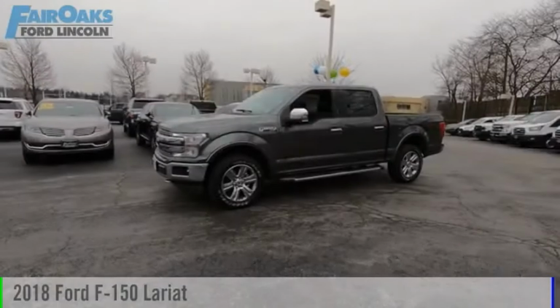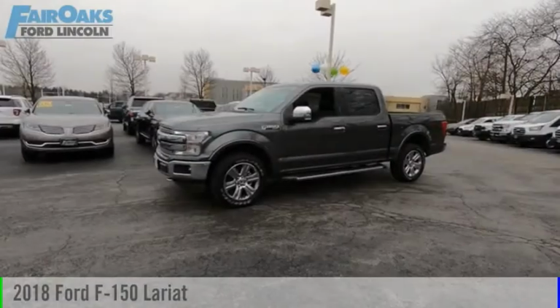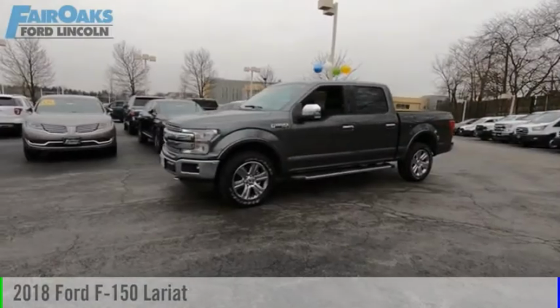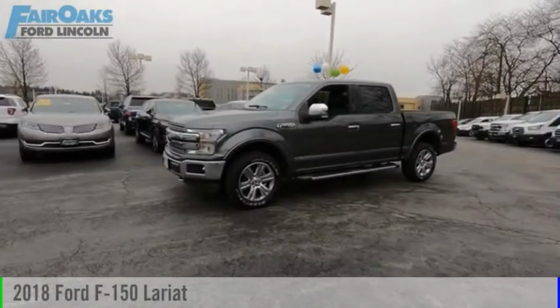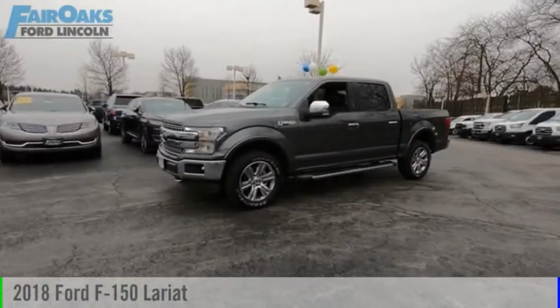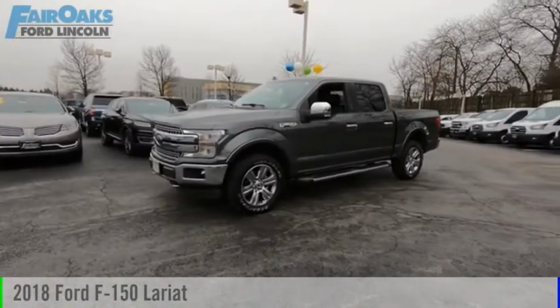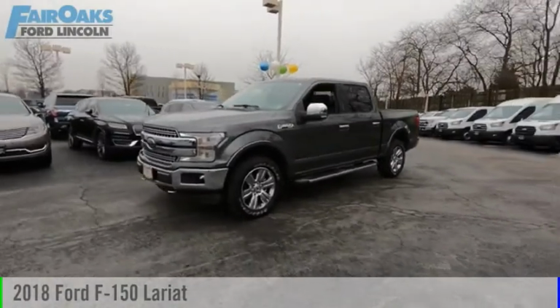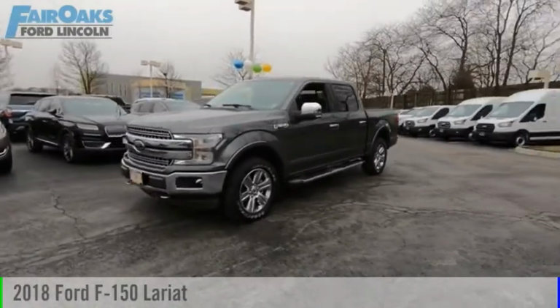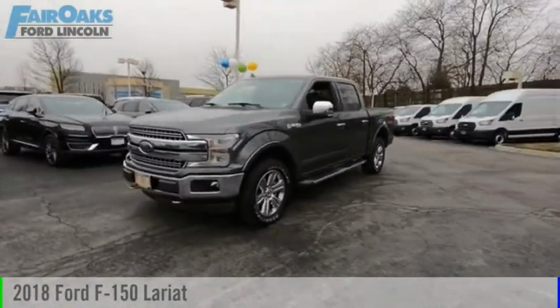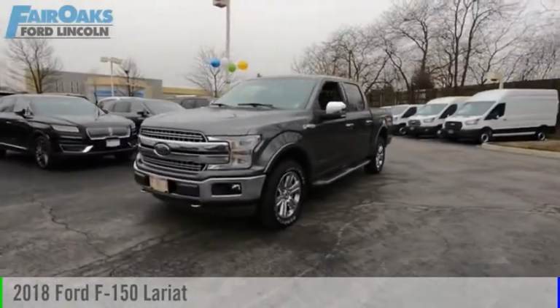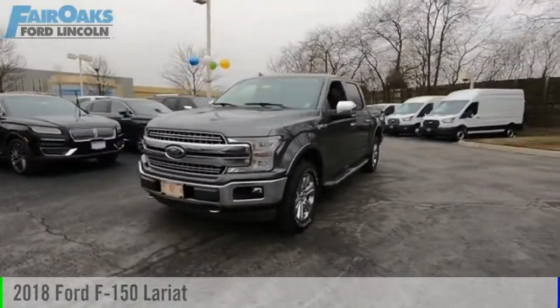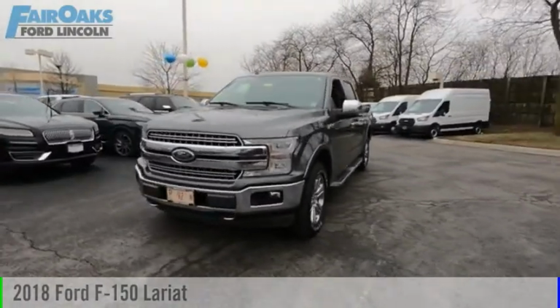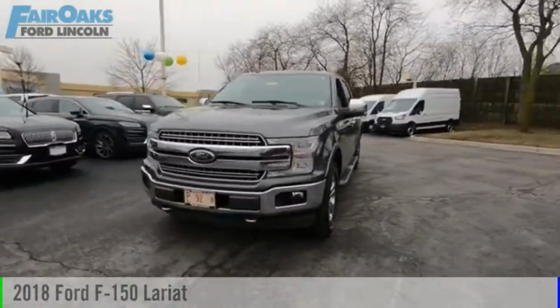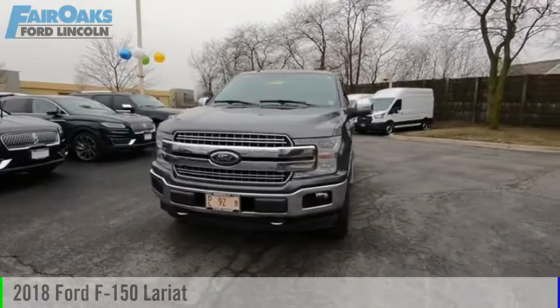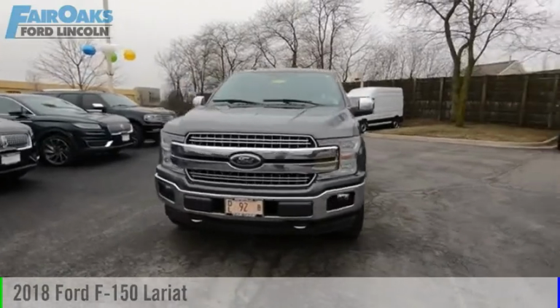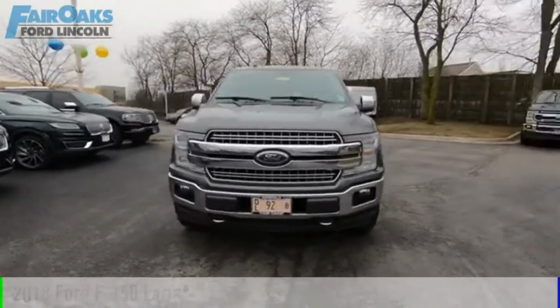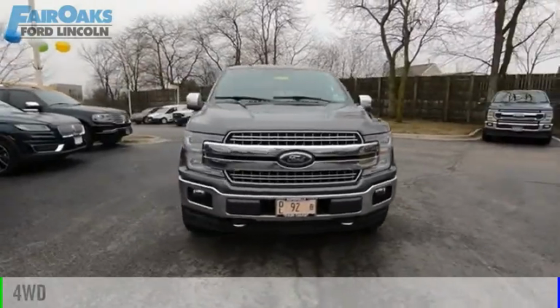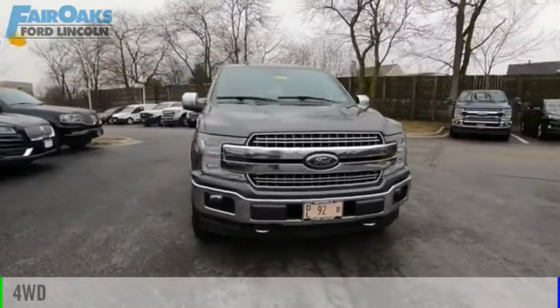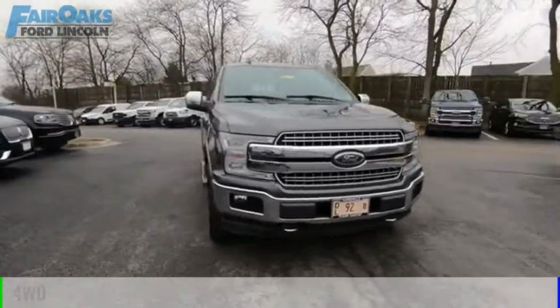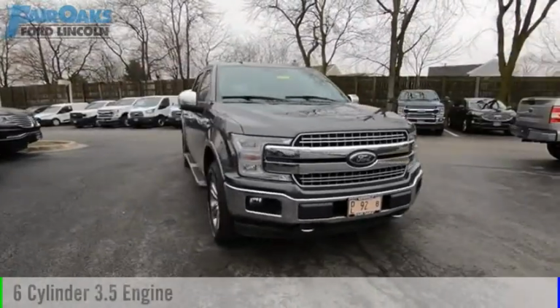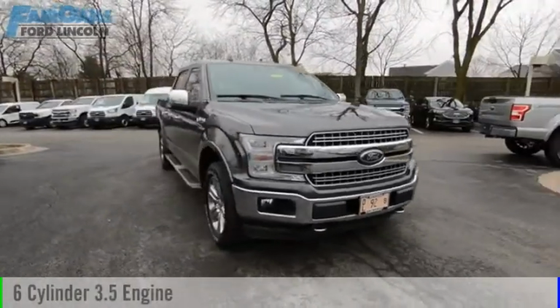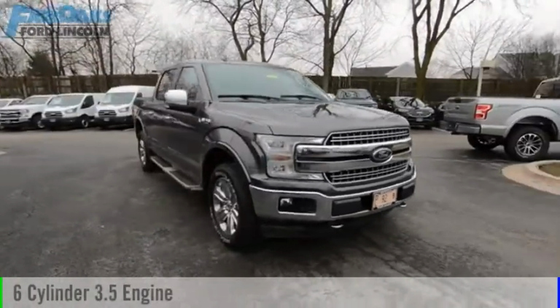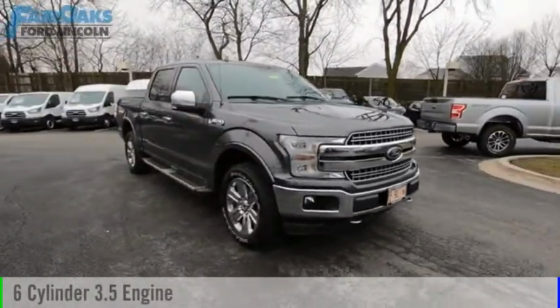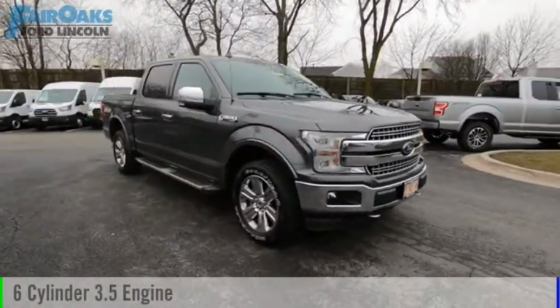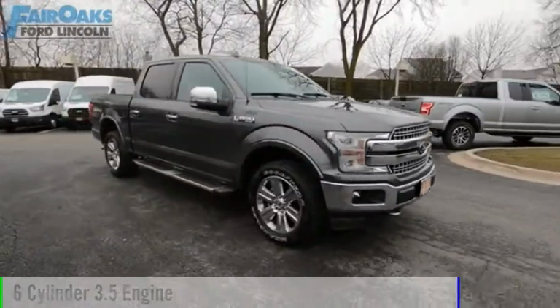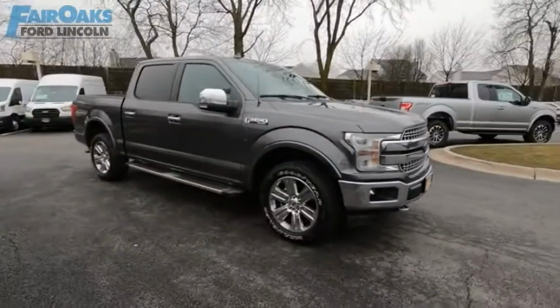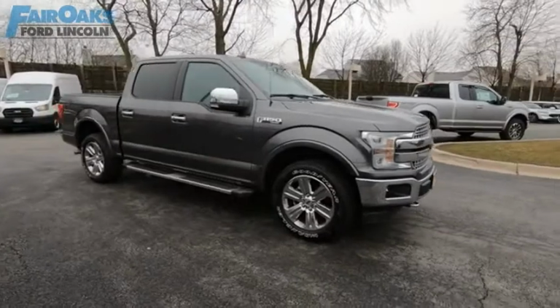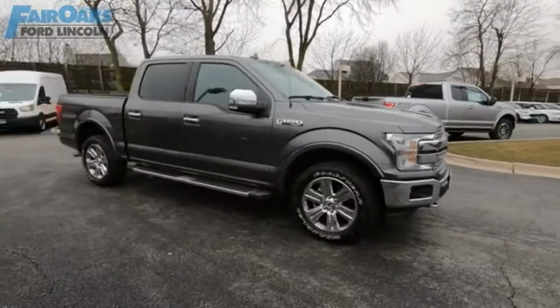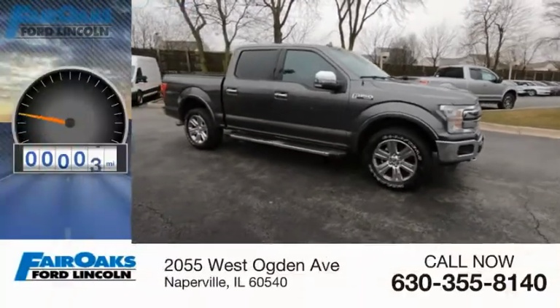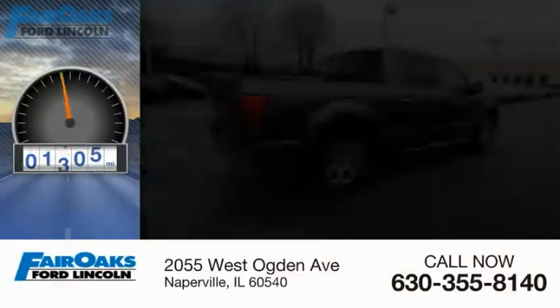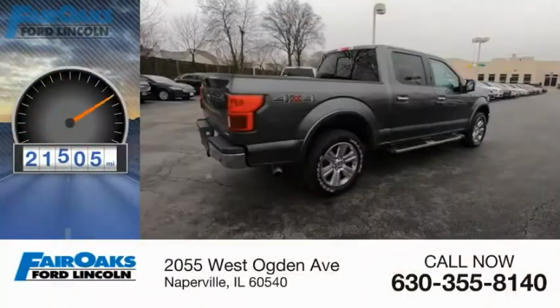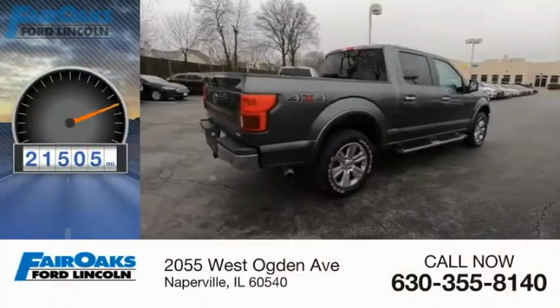Make a great choice today with the 2018 F-150. This vehicle is powered by a four-wheel drive, six-cylinder, 3.5-liter engine. This vehicle has less than 25,000 miles.